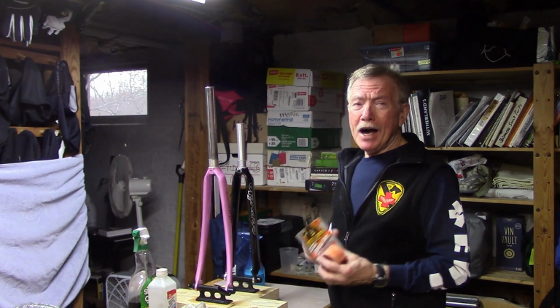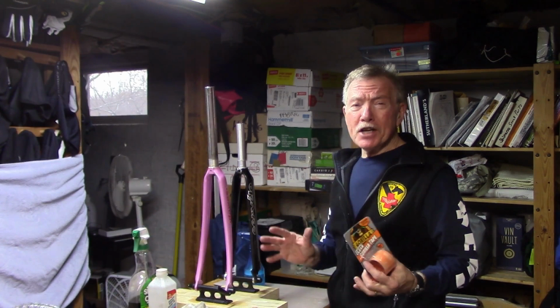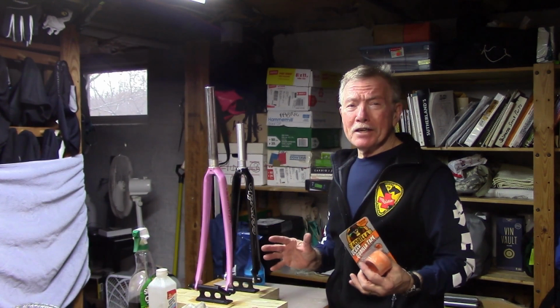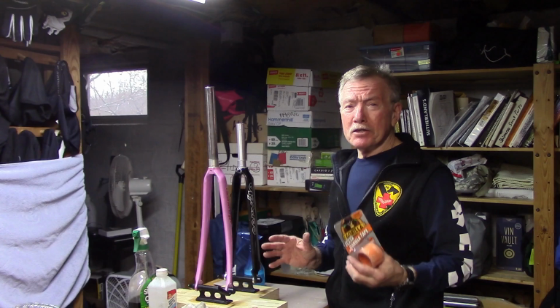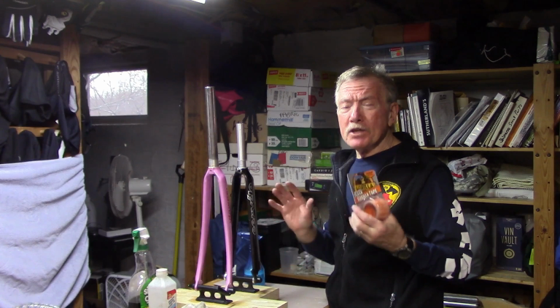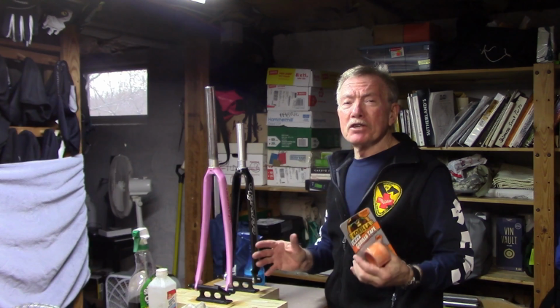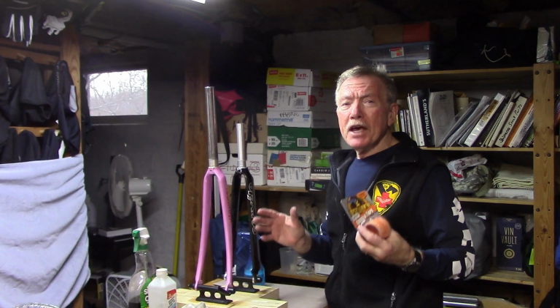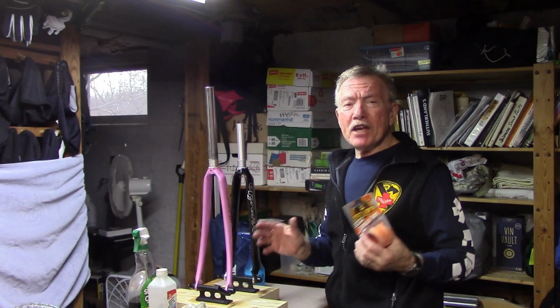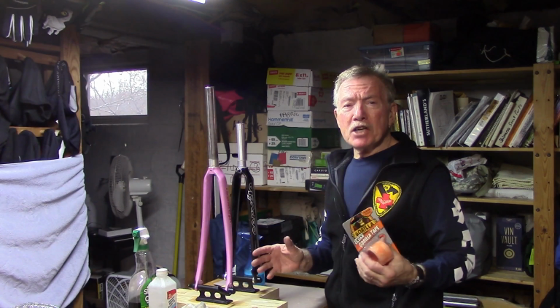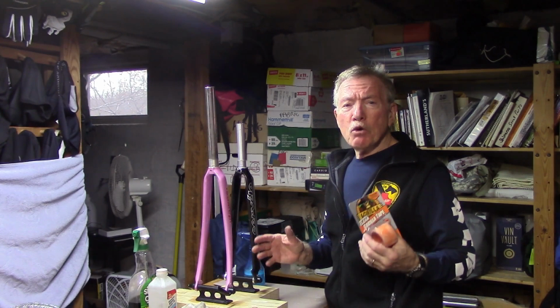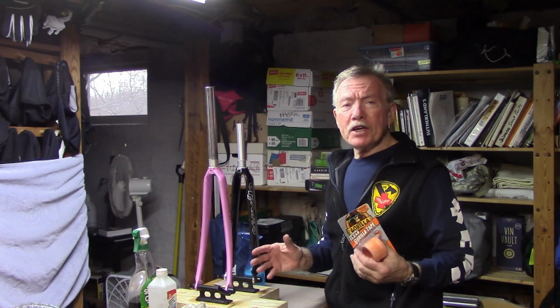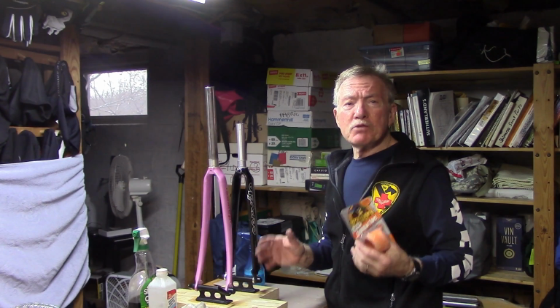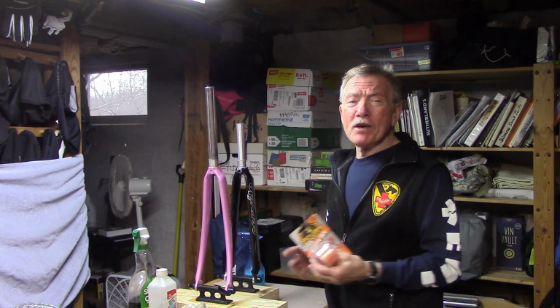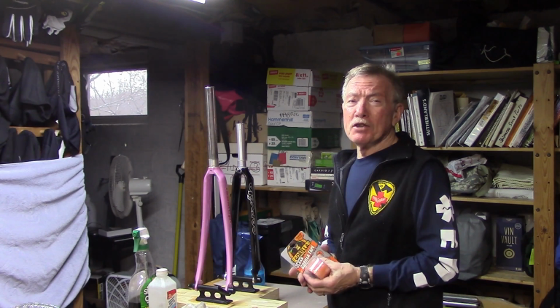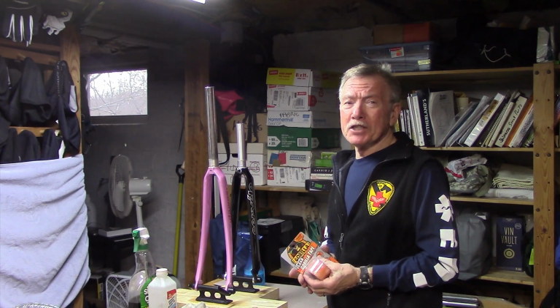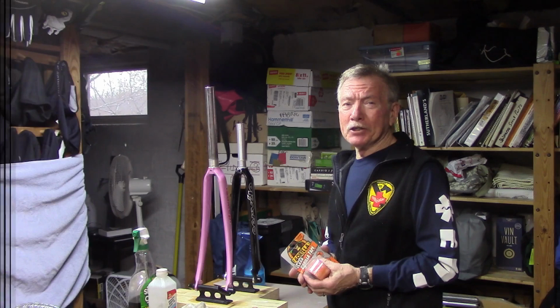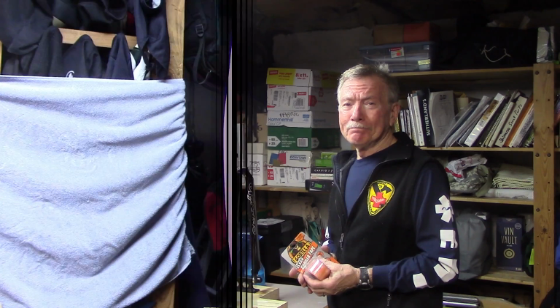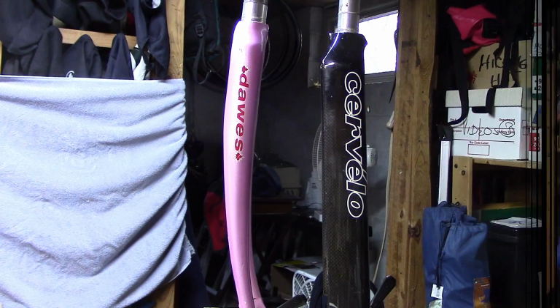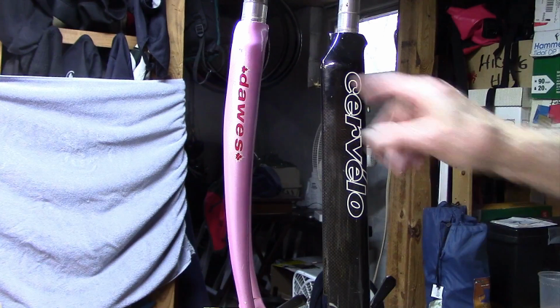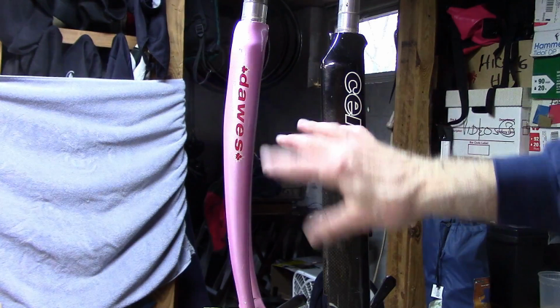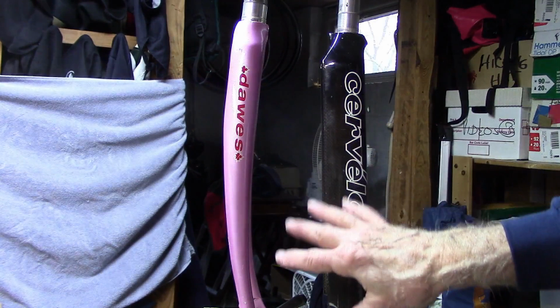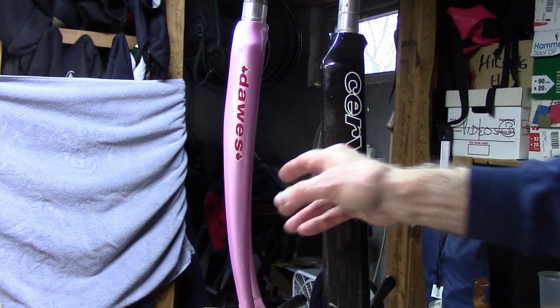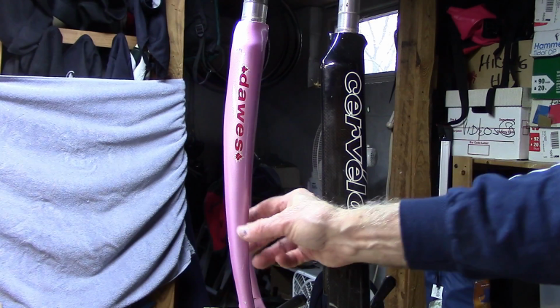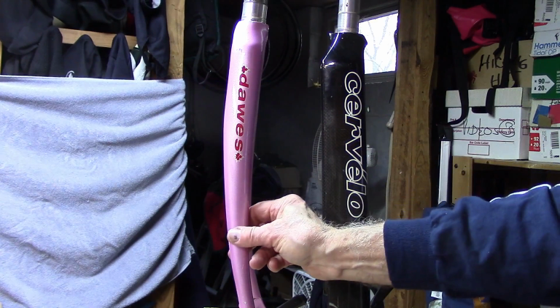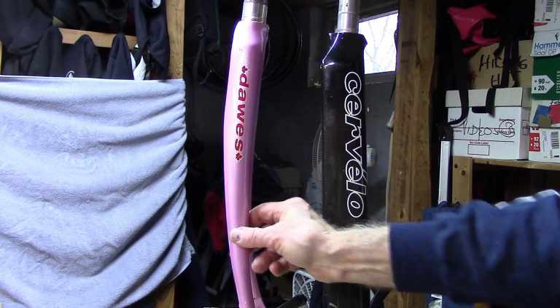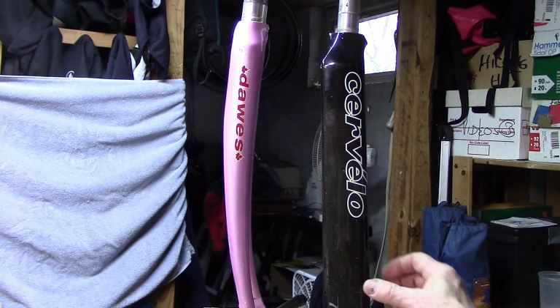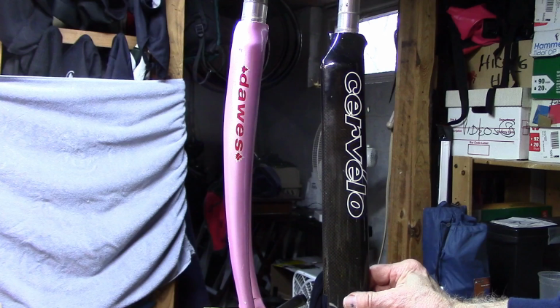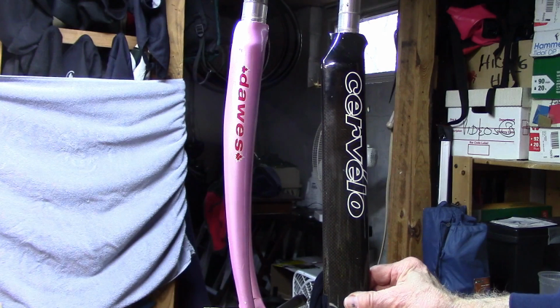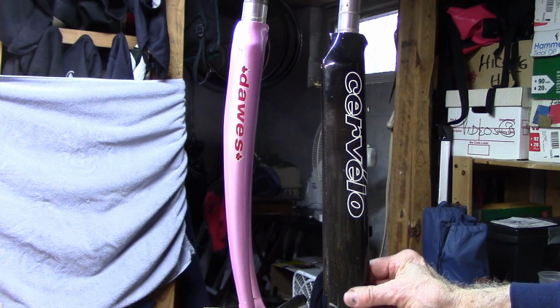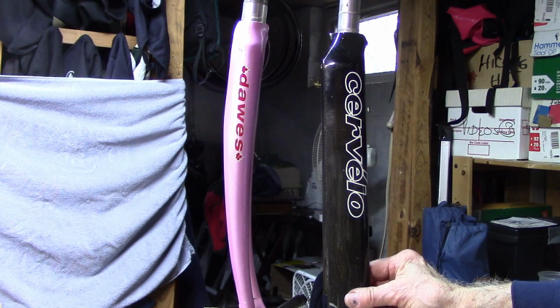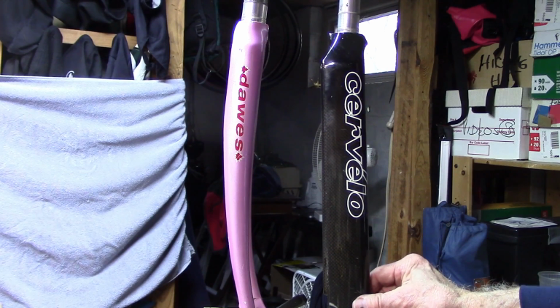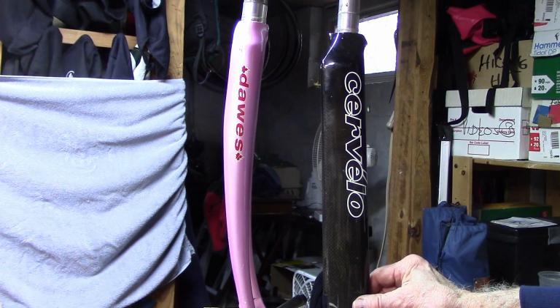I know it's not ideal because it won't be subject to everyday outside weather conditions, but it's the best we can do. So let's take a look. We dug into our parts box and were able to come up with an aluminum and carbon fiber fork for our demonstration.